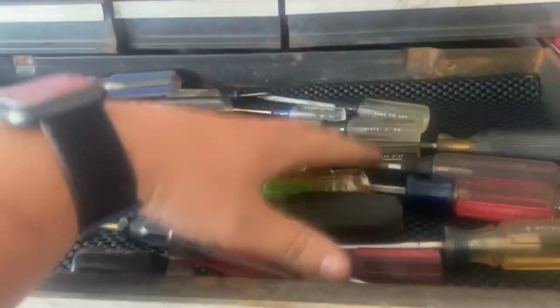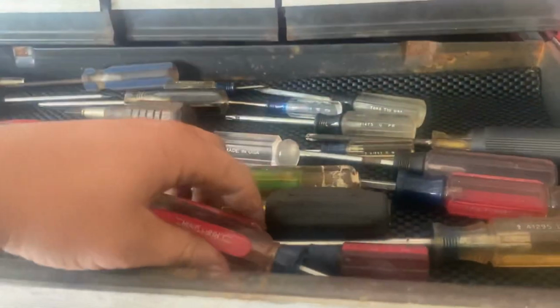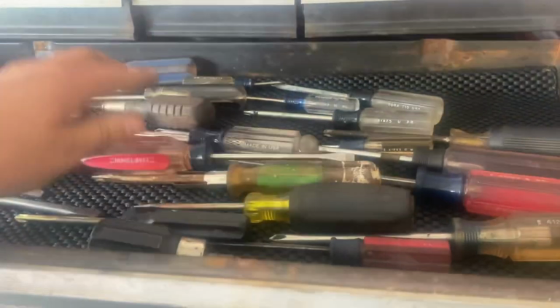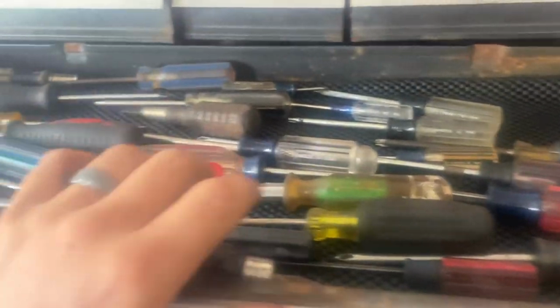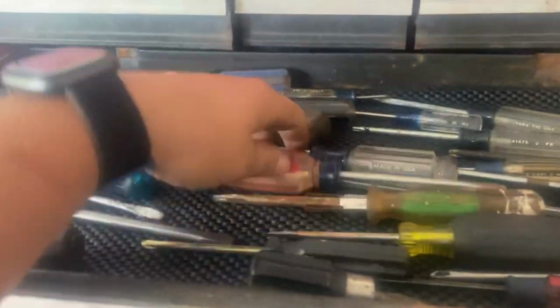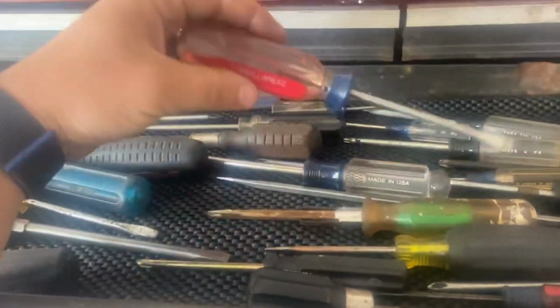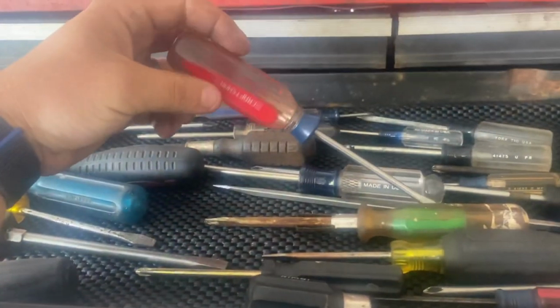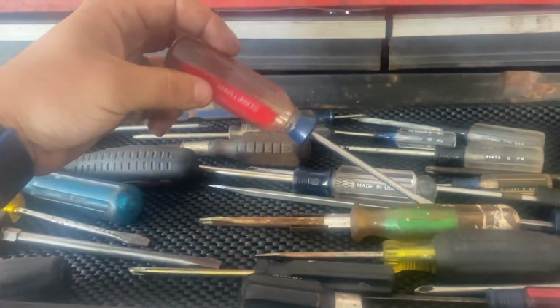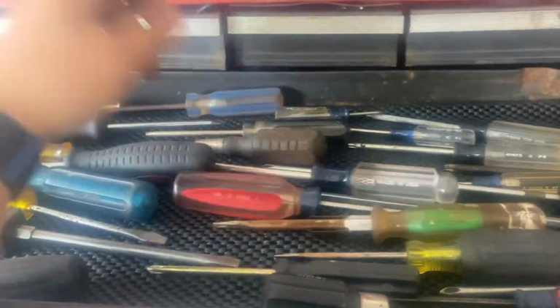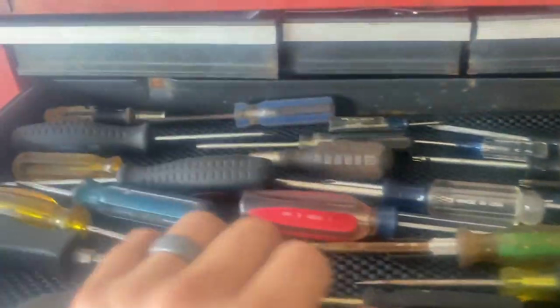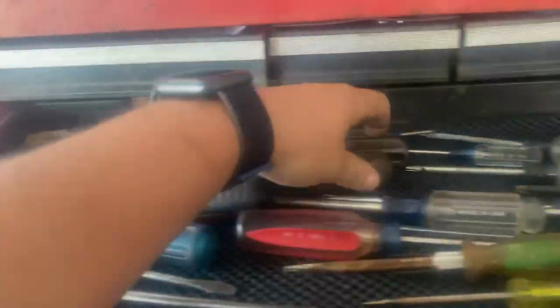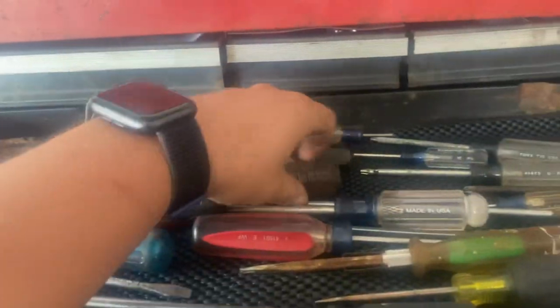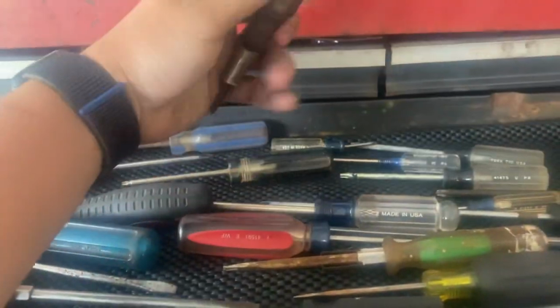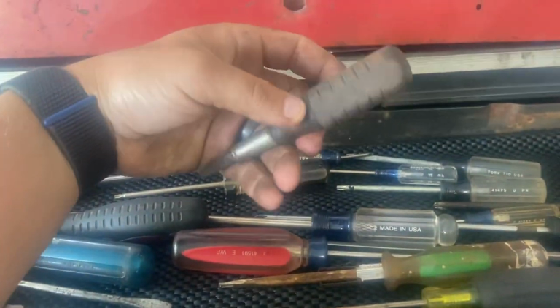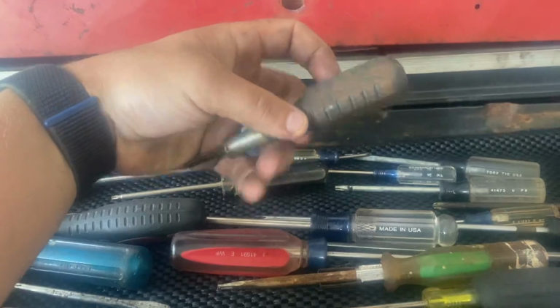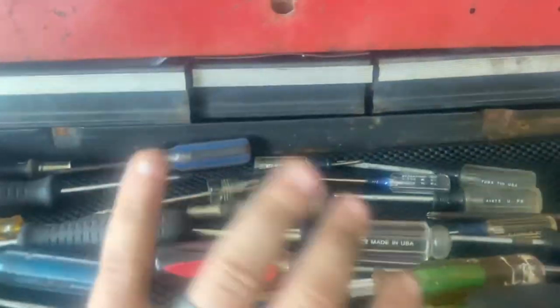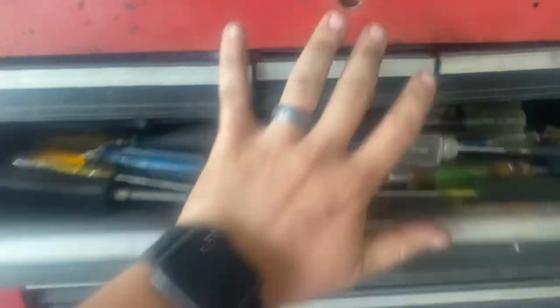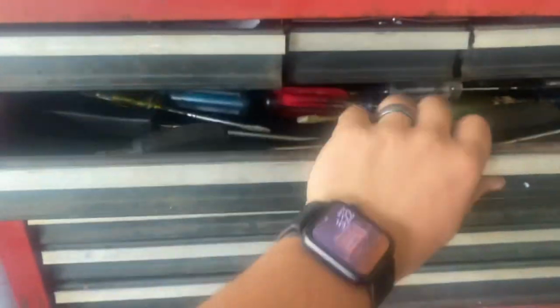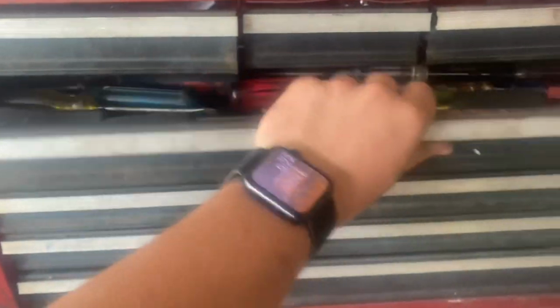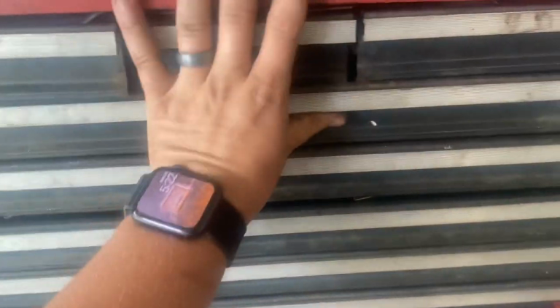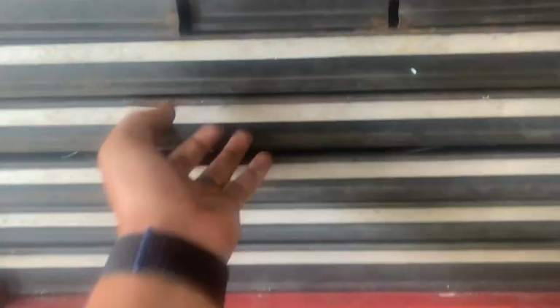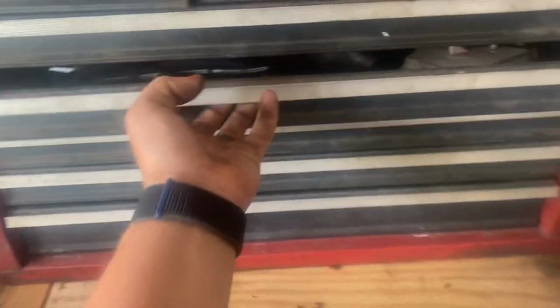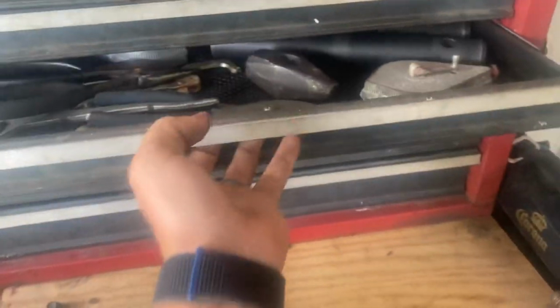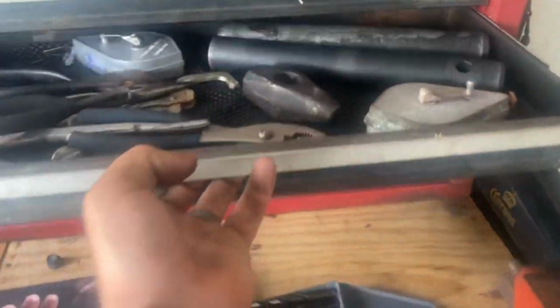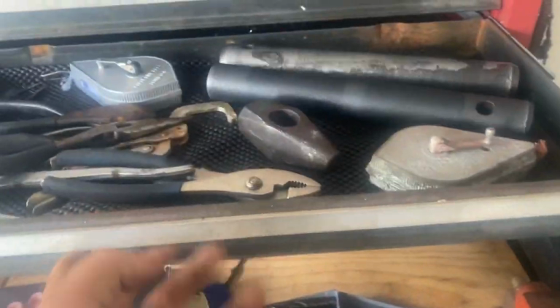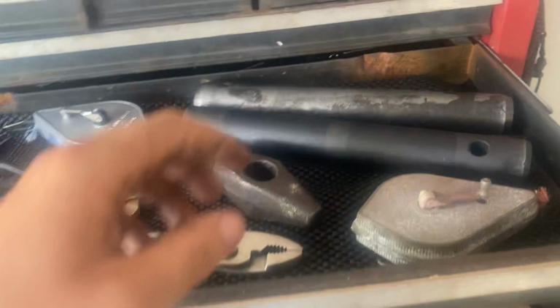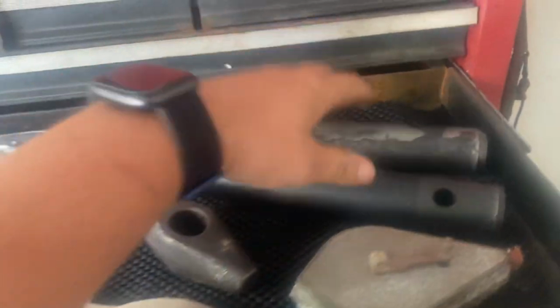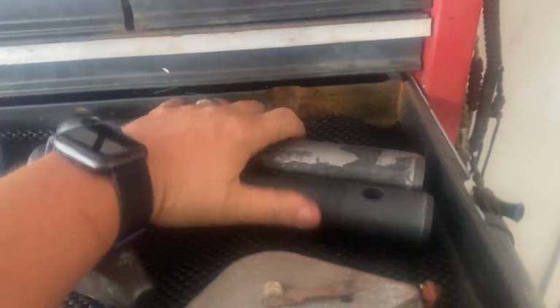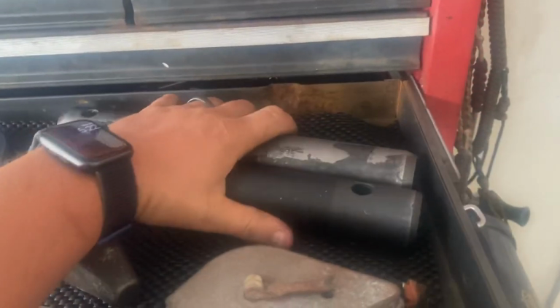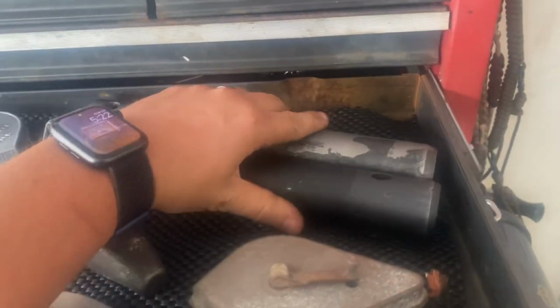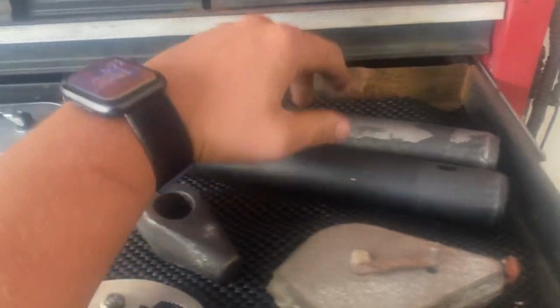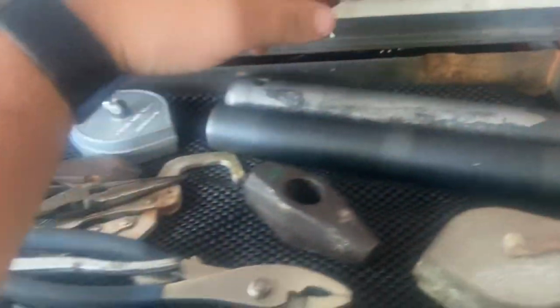In here is some extra screwdrivers — these are the ones I just beat on, don't care about. The only ones really worth using, and then that wood-handled one because it looks cool. Down here: two excavator pins I use as bead pins.